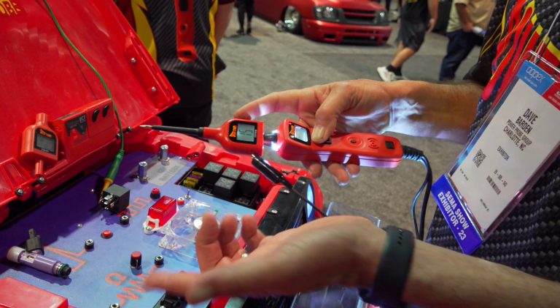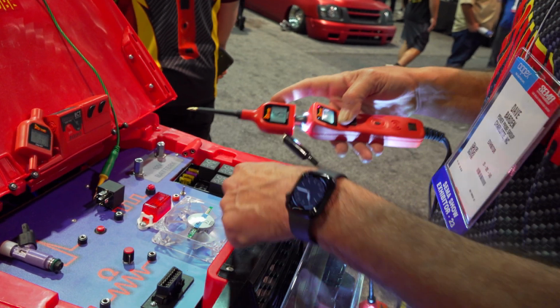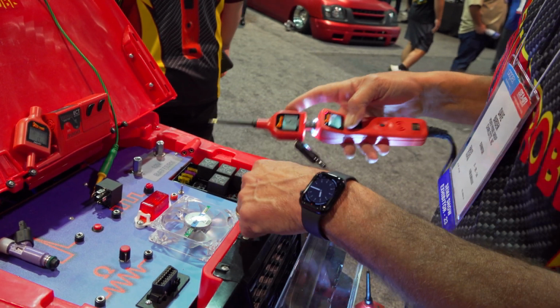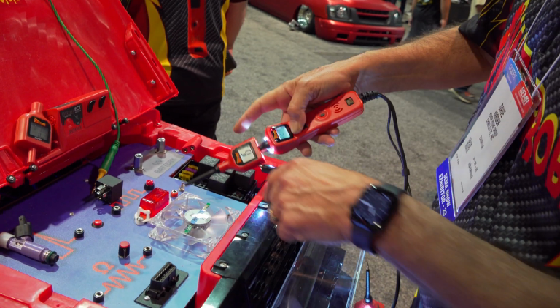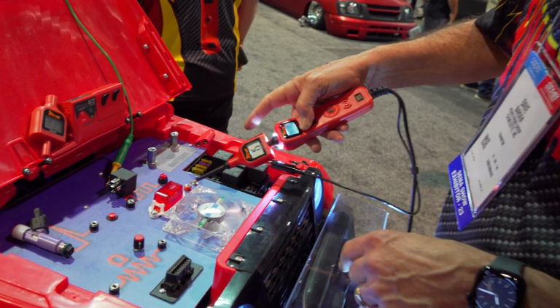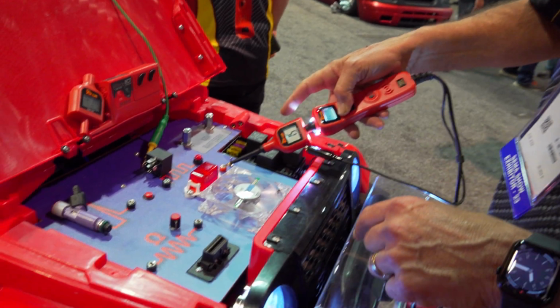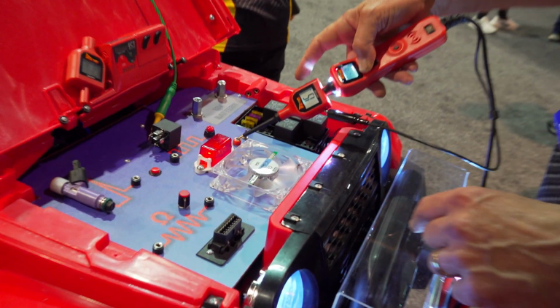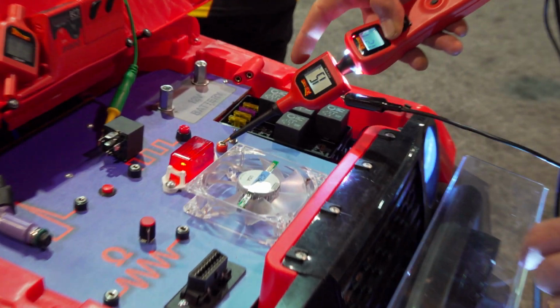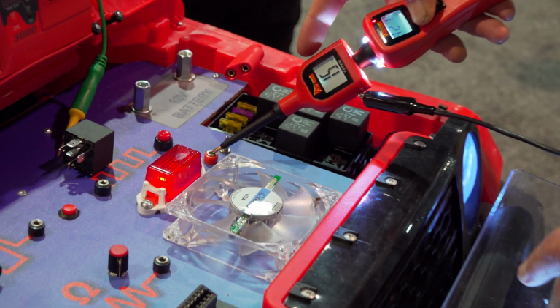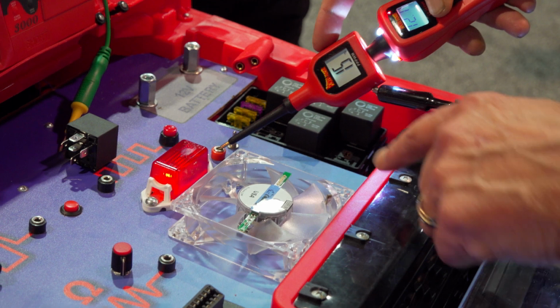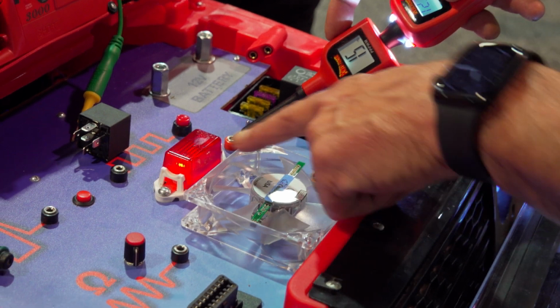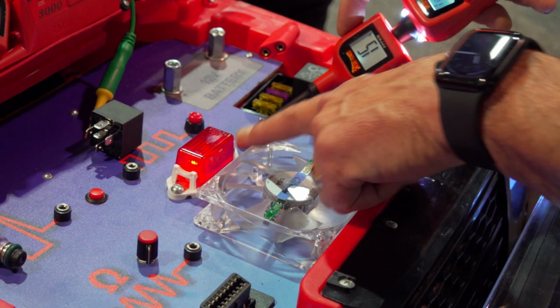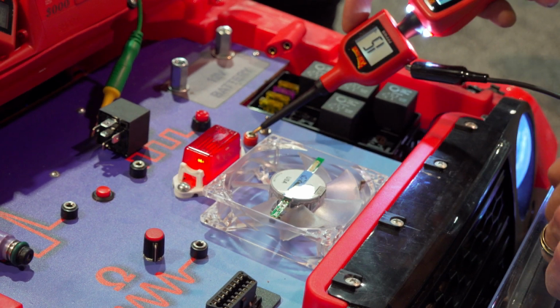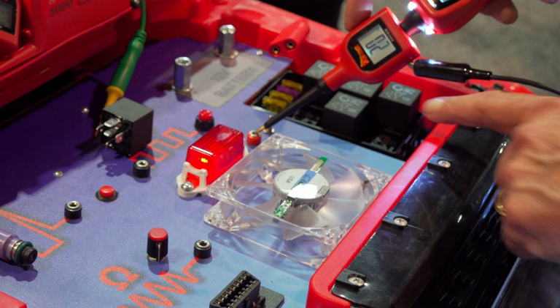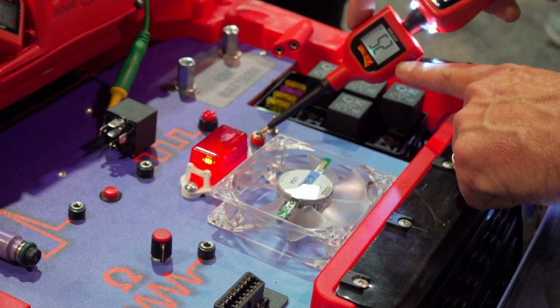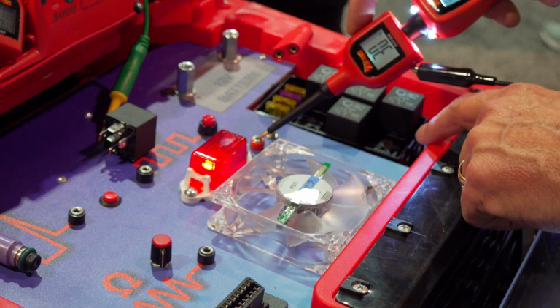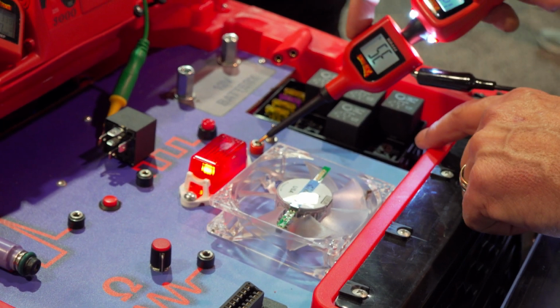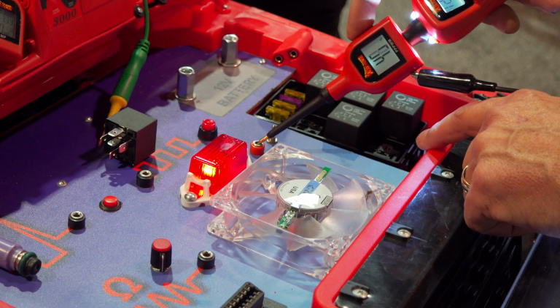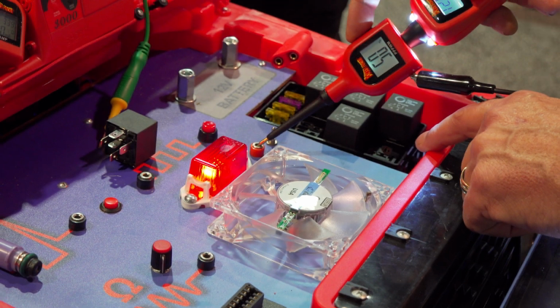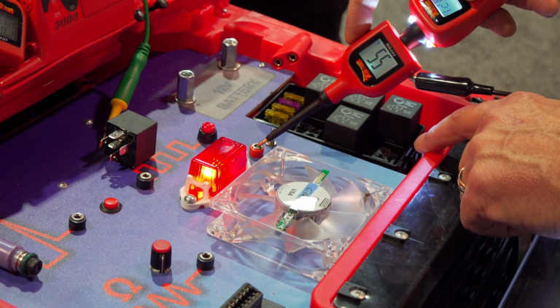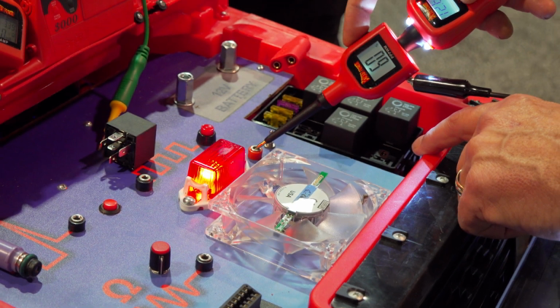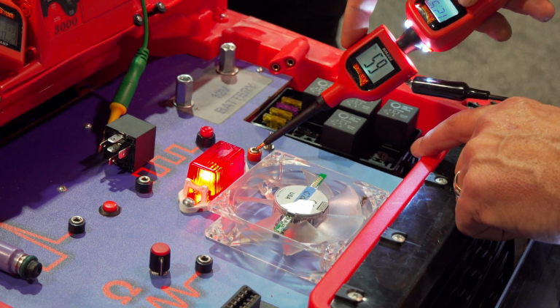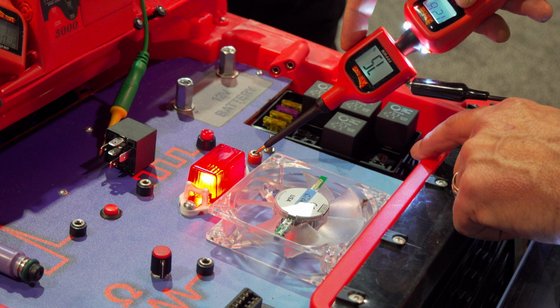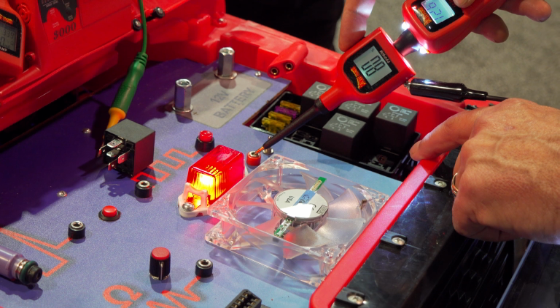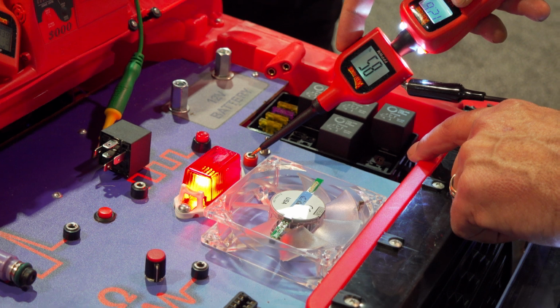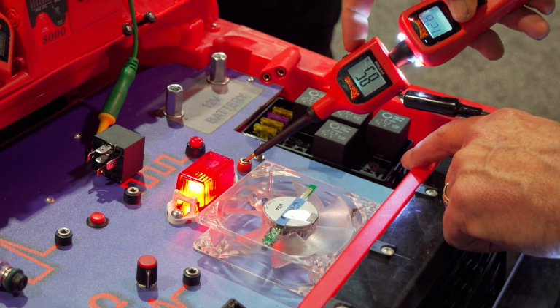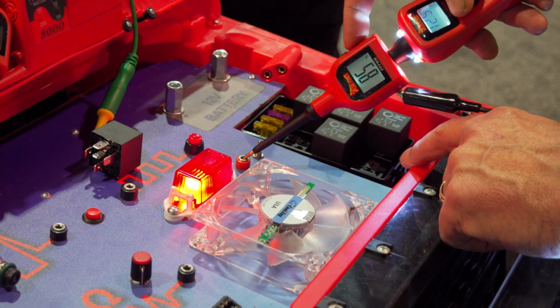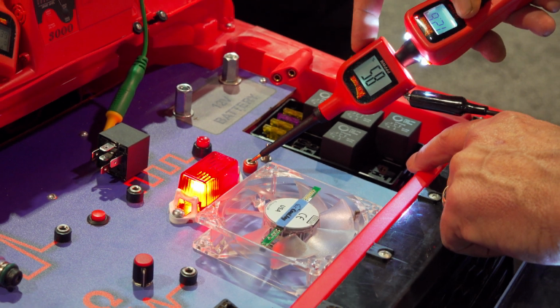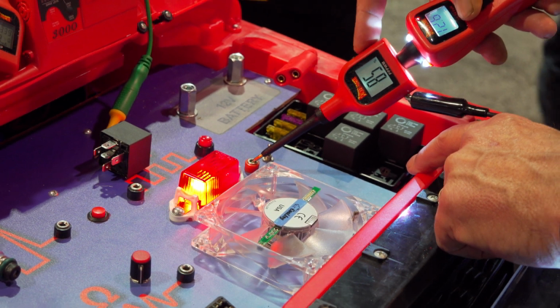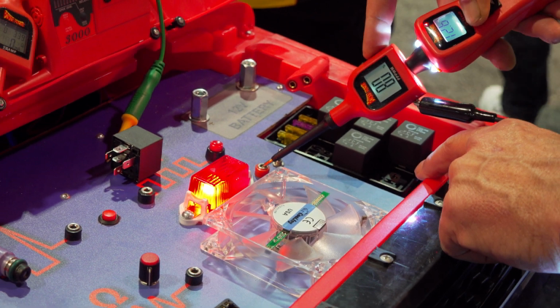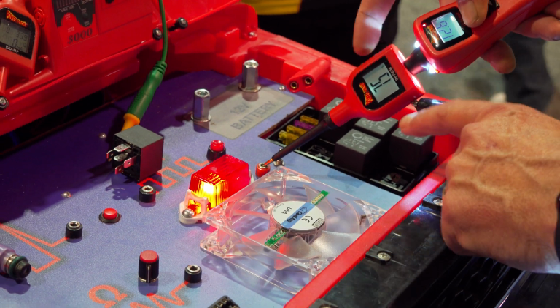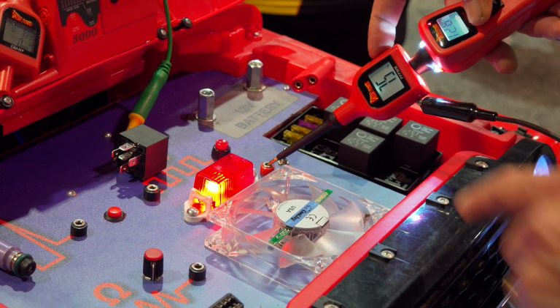I don't have much to show you here except it kind of acts like a high-tech dimmer switch. As the duty cycle goes up, that light will get brighter. How much current can it take? Same — 20 amps.